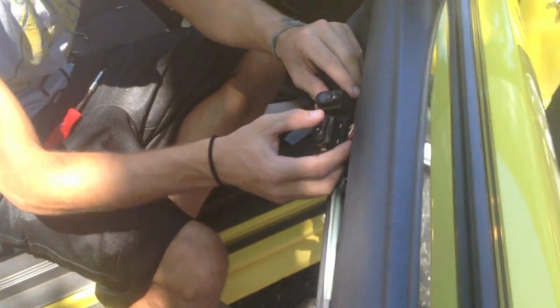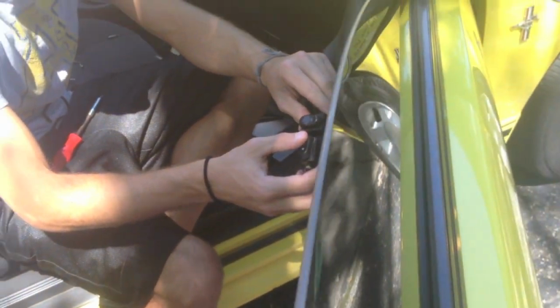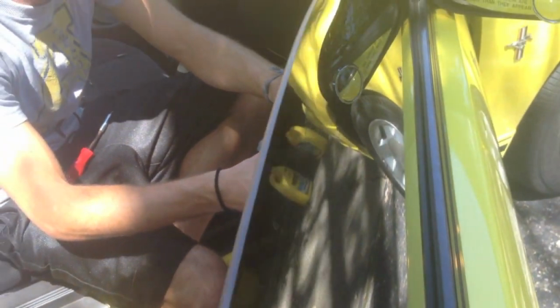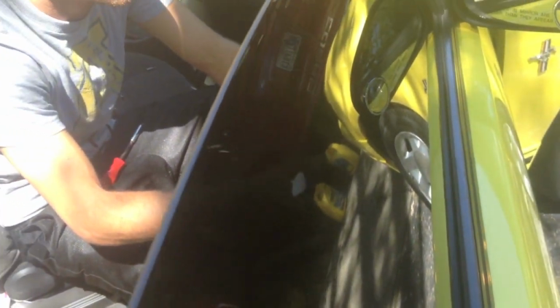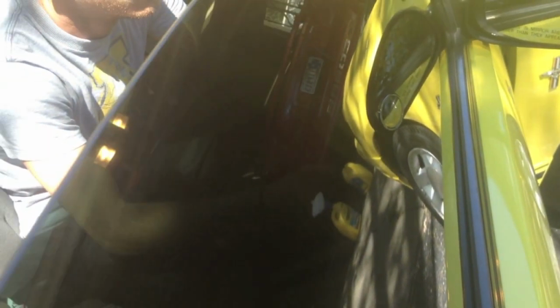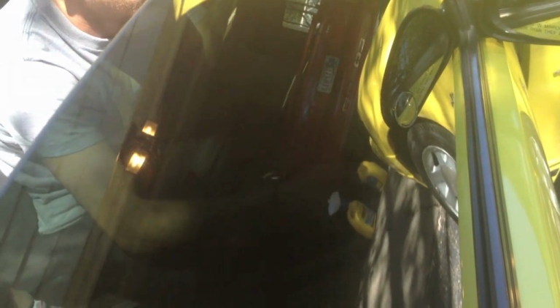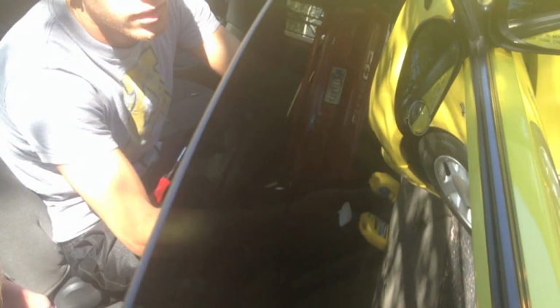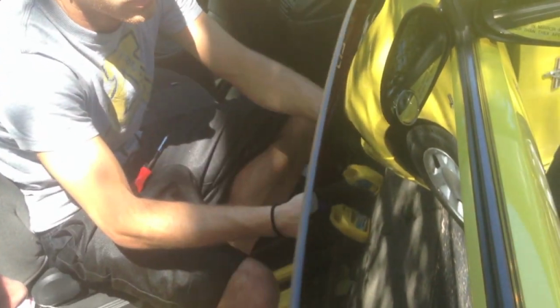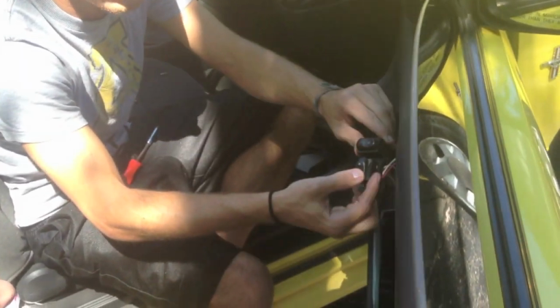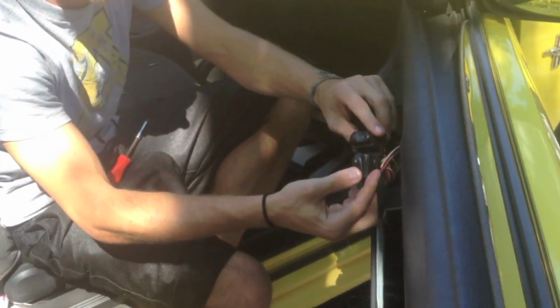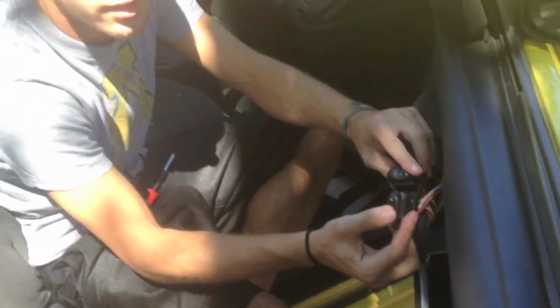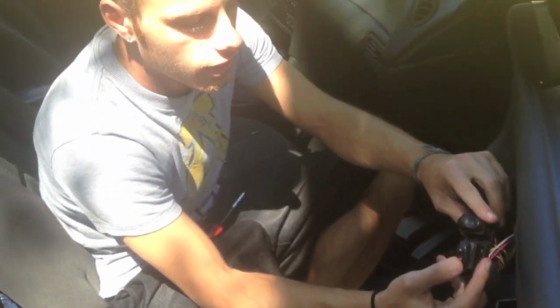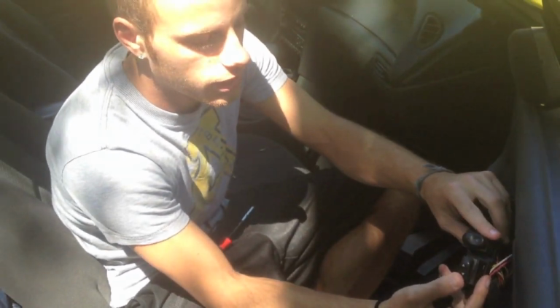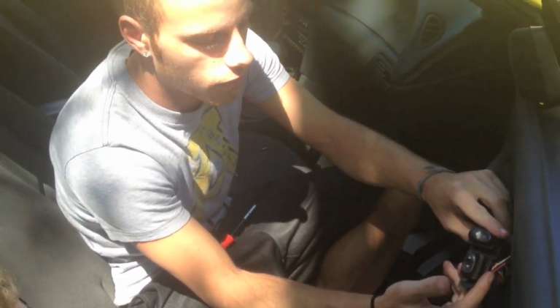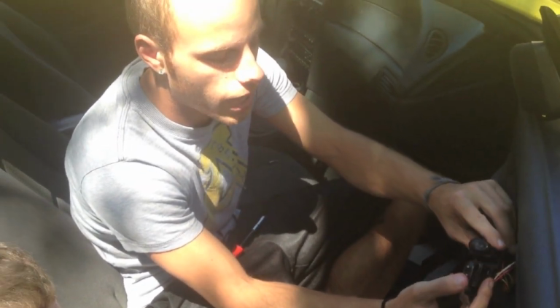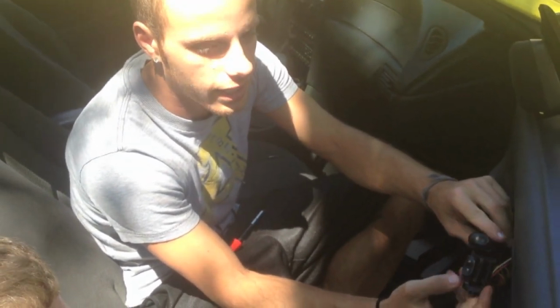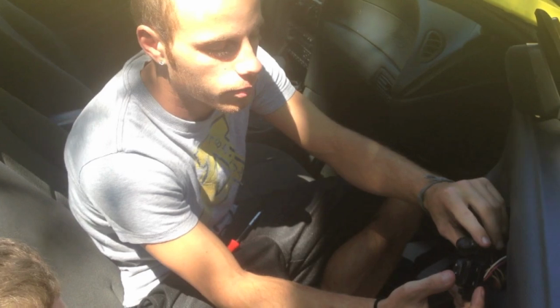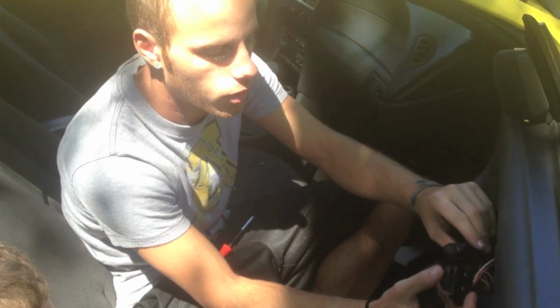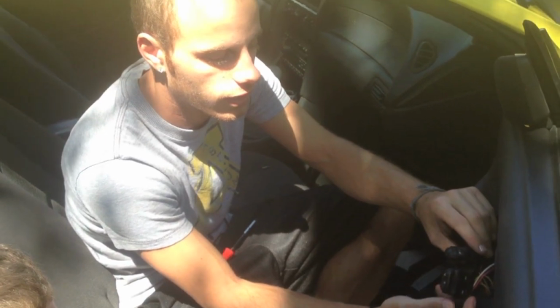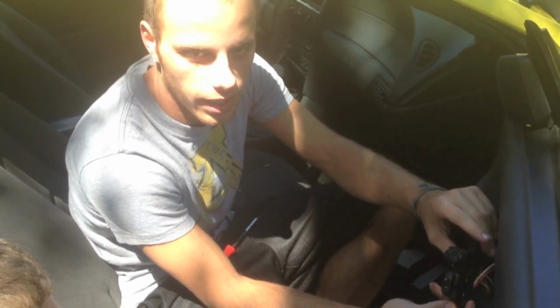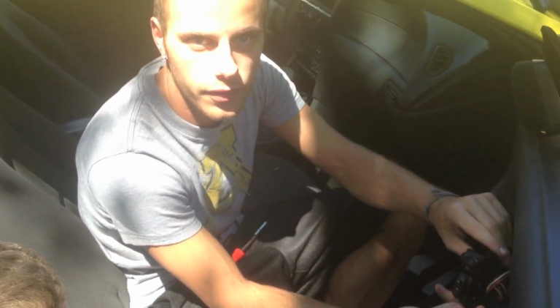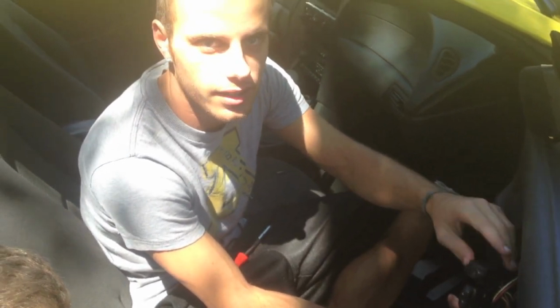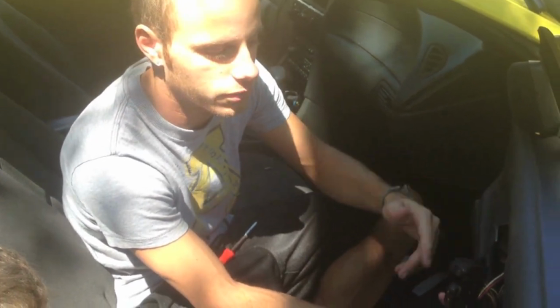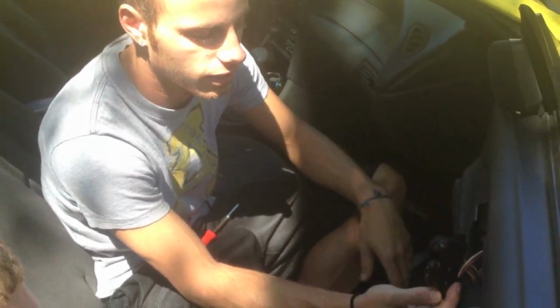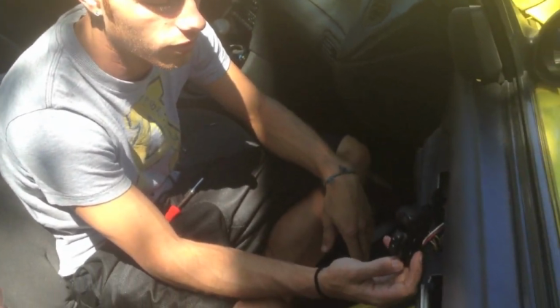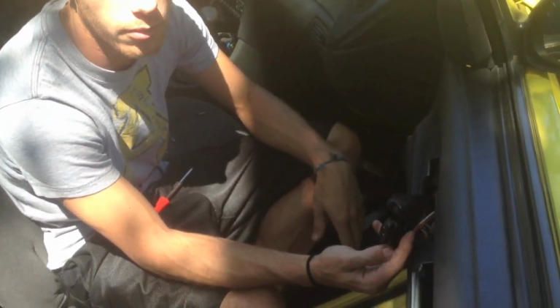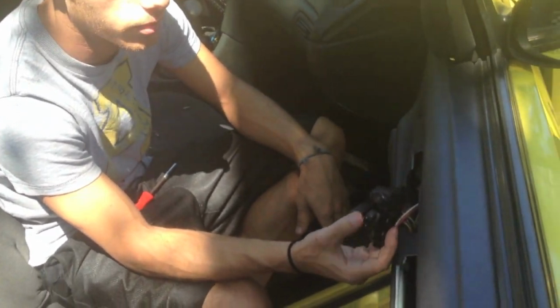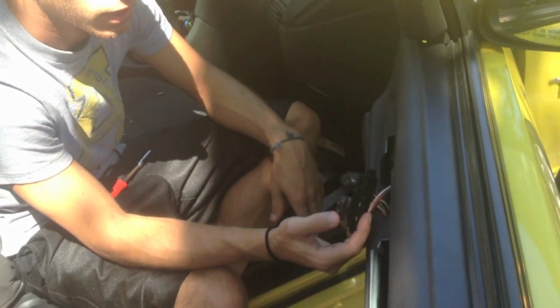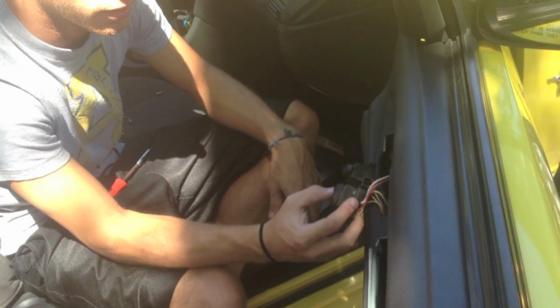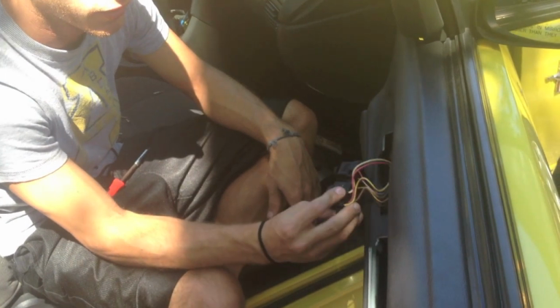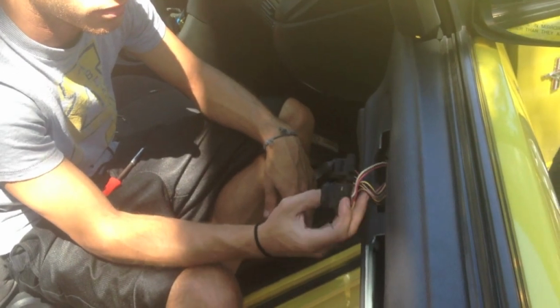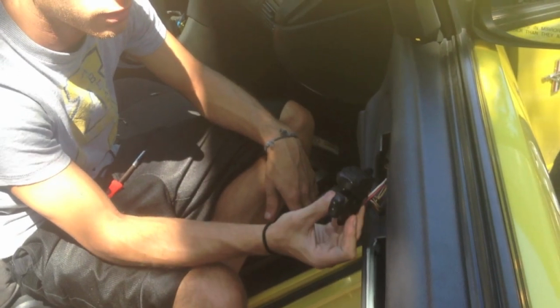And that rolls up — that's it, it was just a switch. She was going to go to Meineke and have them put a new motor in, which was going to be like $150, which is ridiculous. And that wasn't even the problem — it was just a $15 switch.